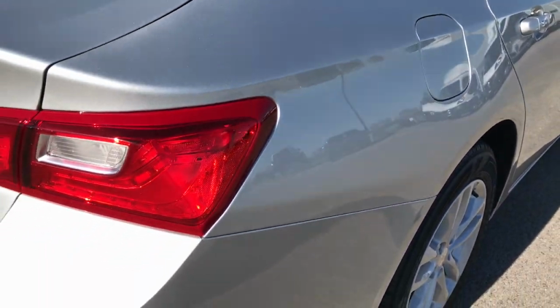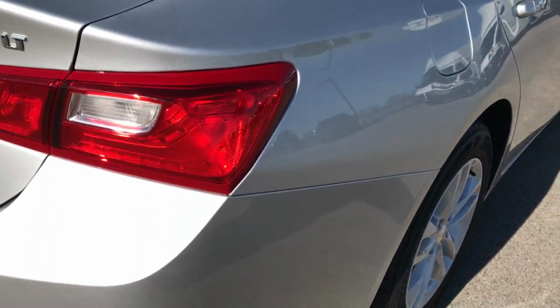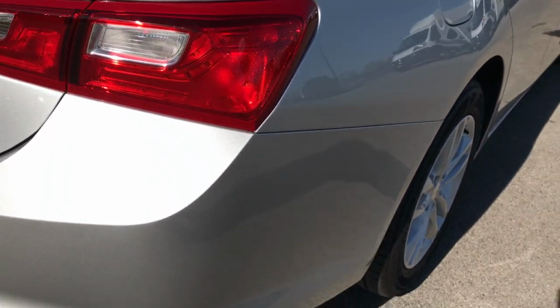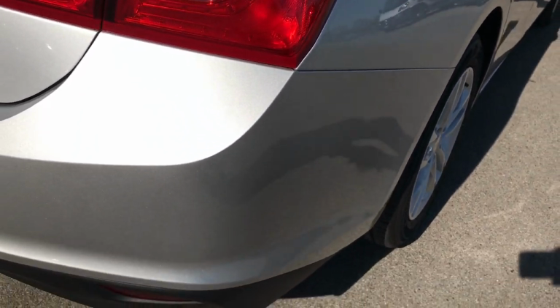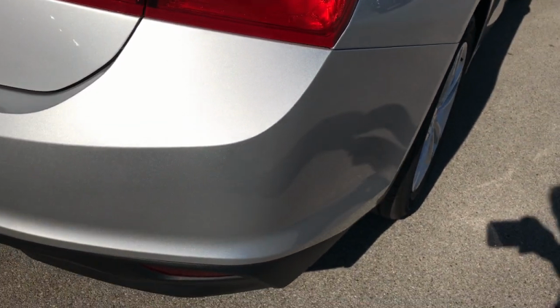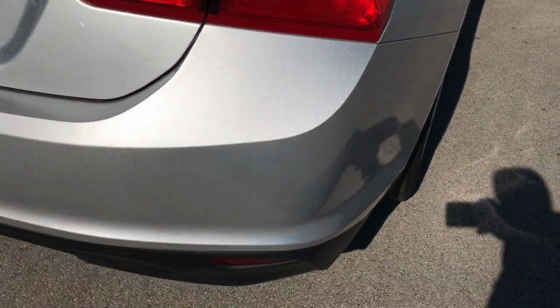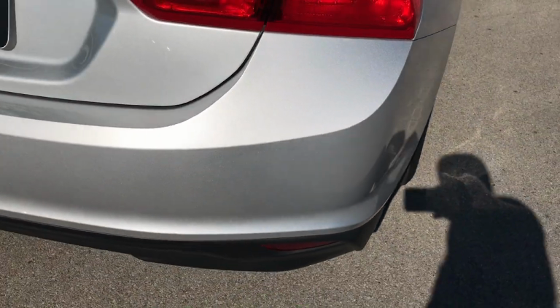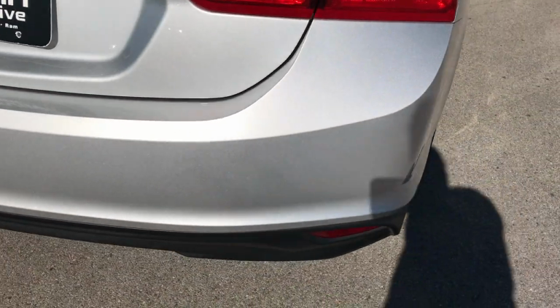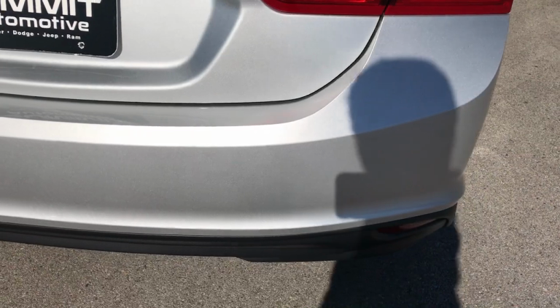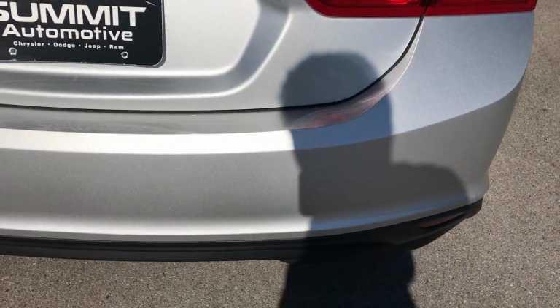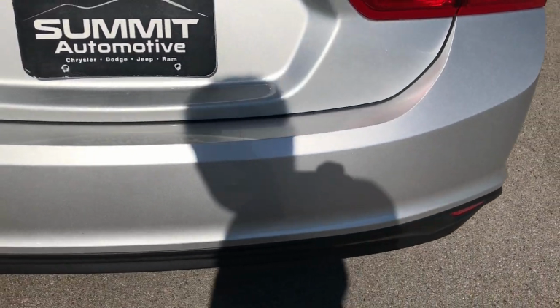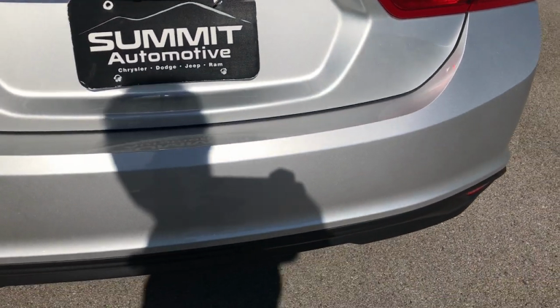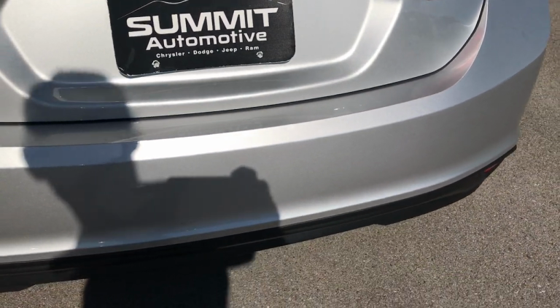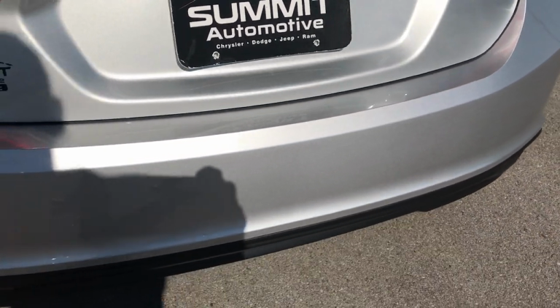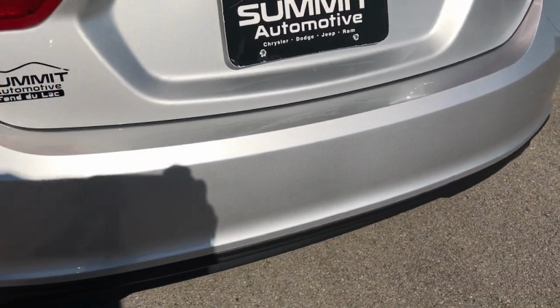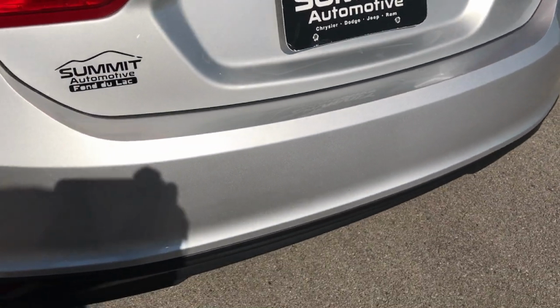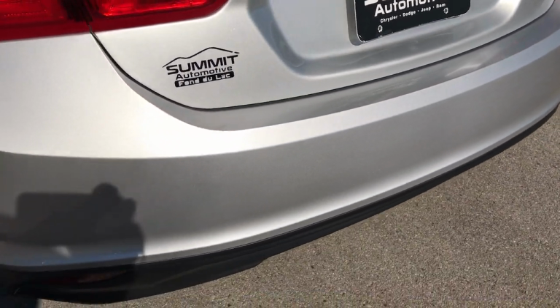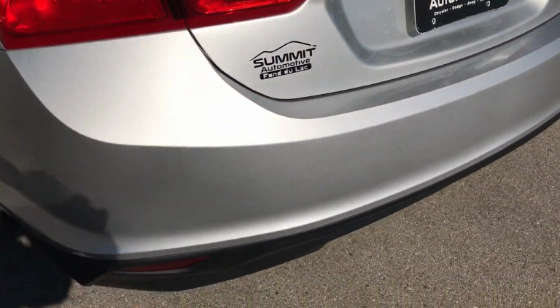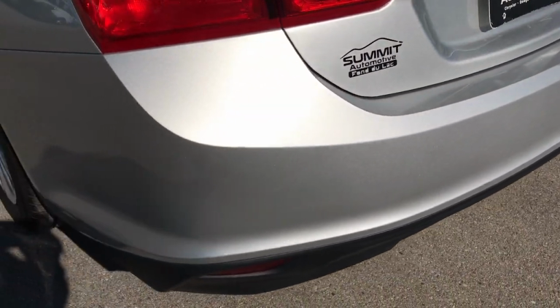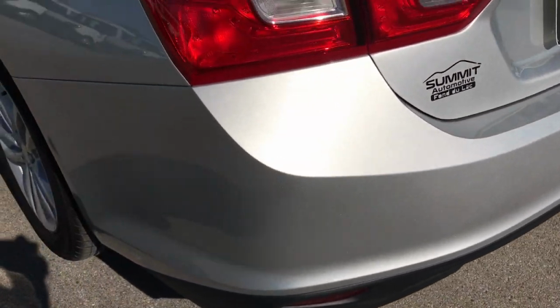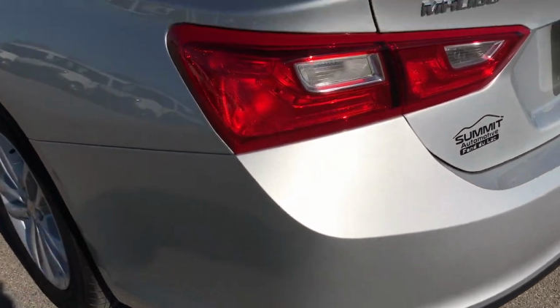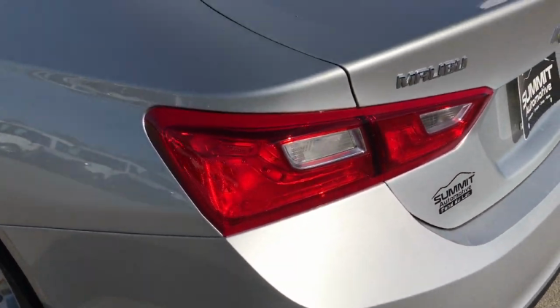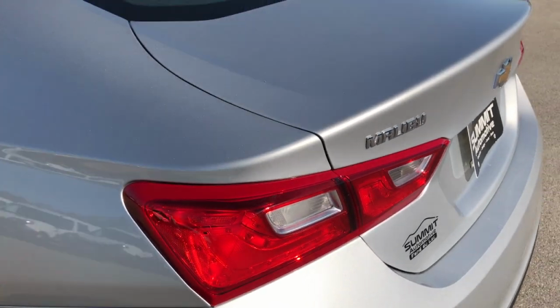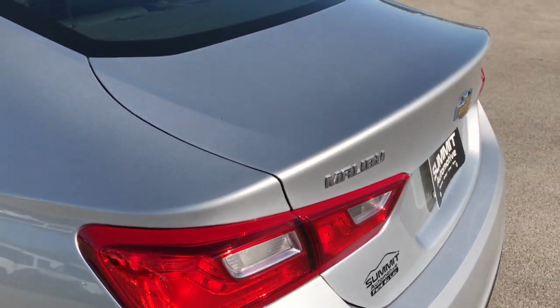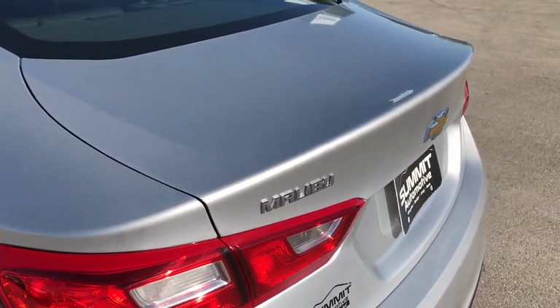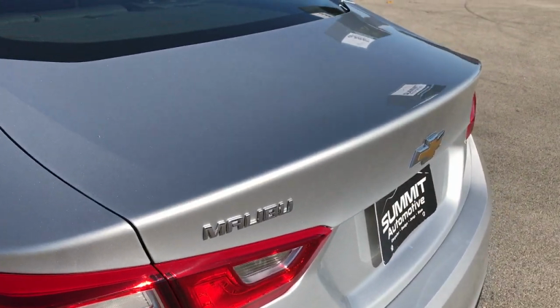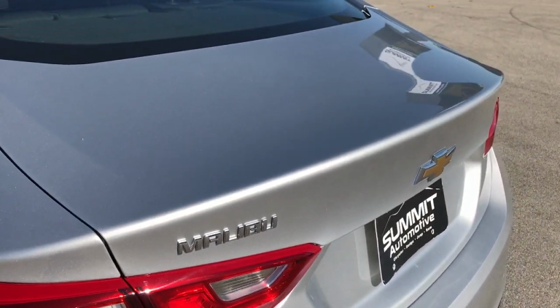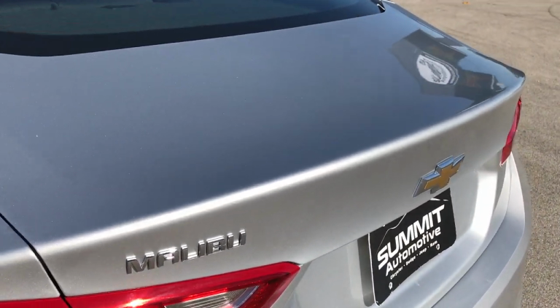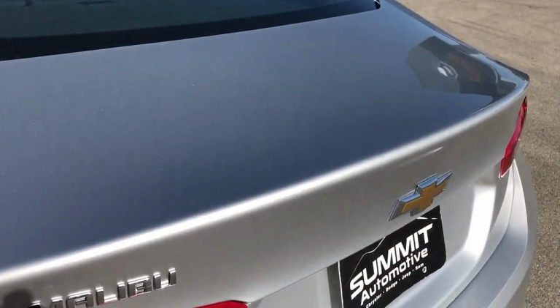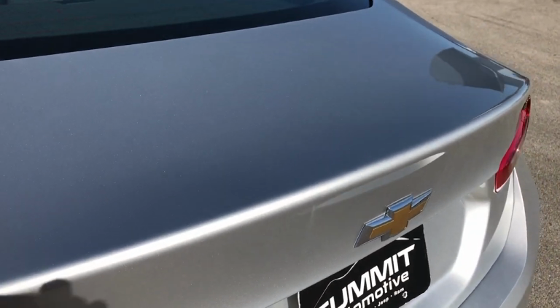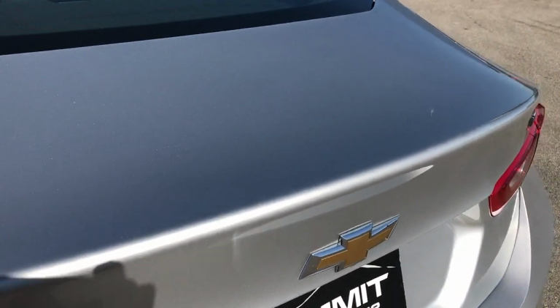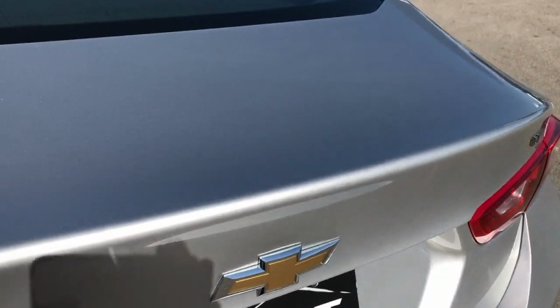Rear quarter is in pretty nice shape. The rear bumper is absolutely perfect — no dents, dings, or scuffs on that. The trunk lid is in excellent condition.